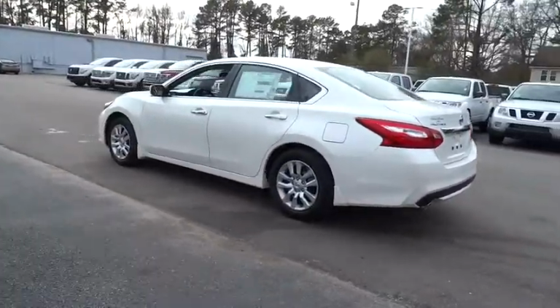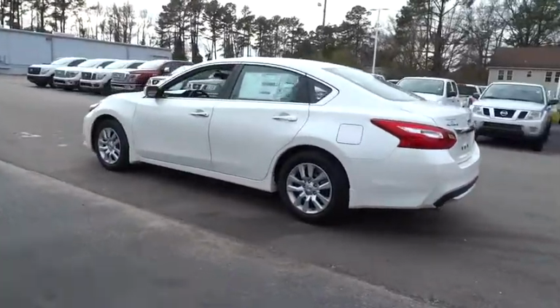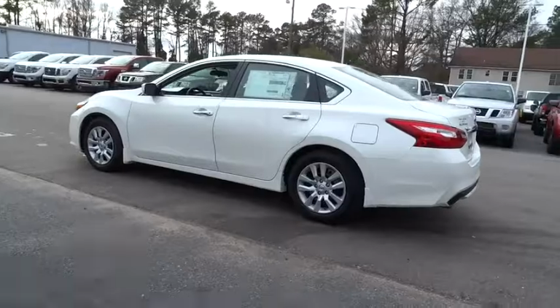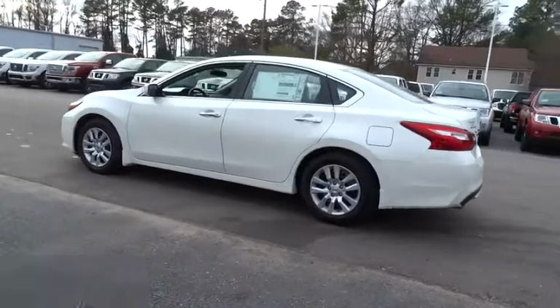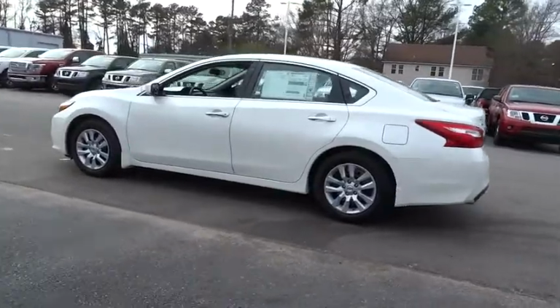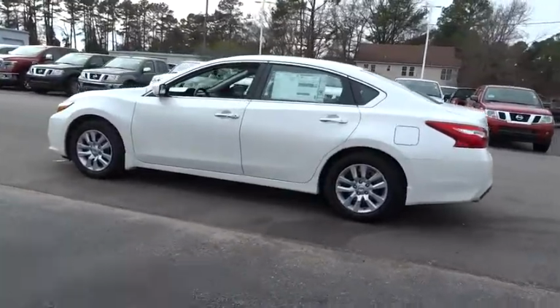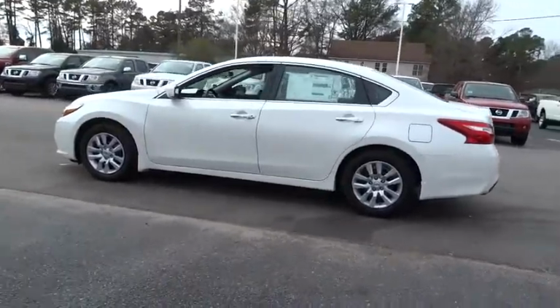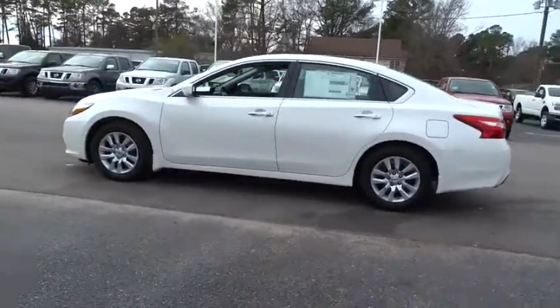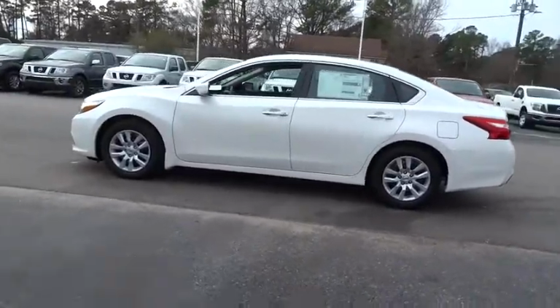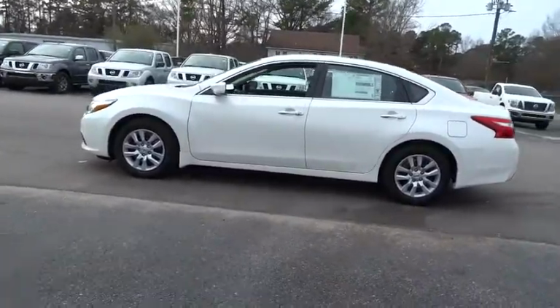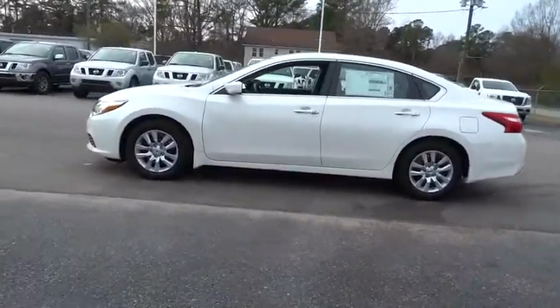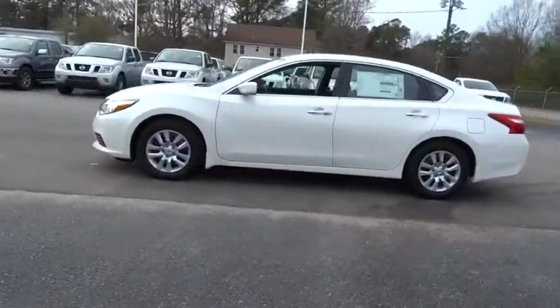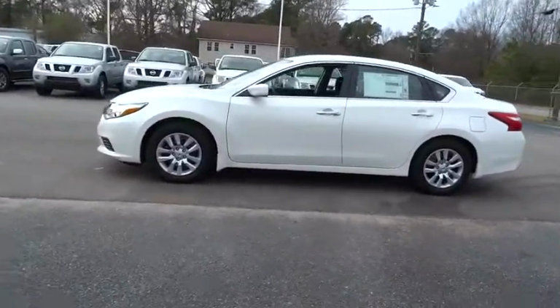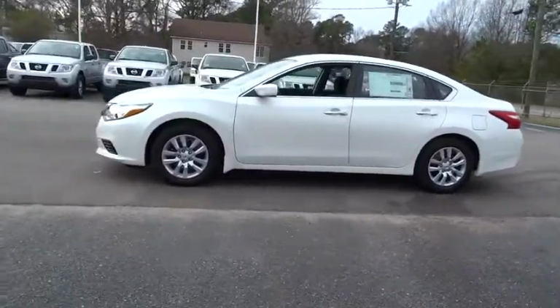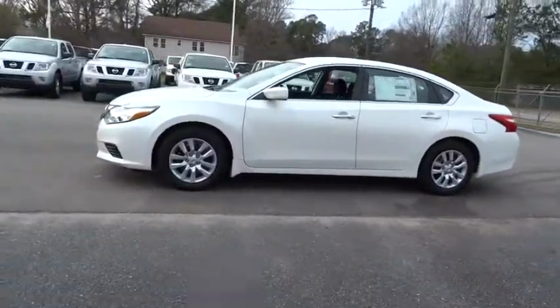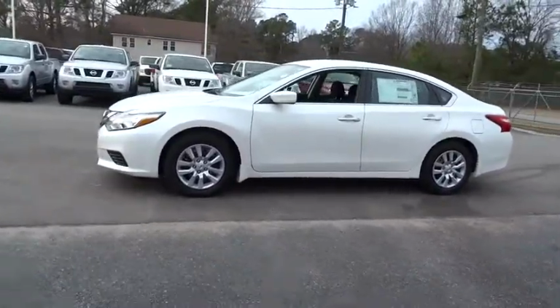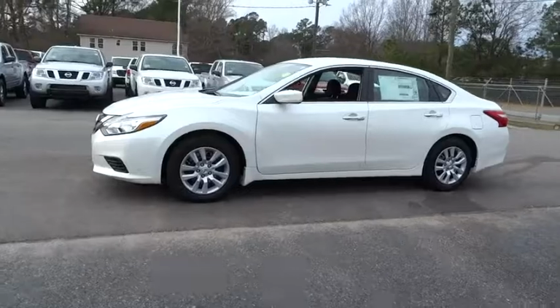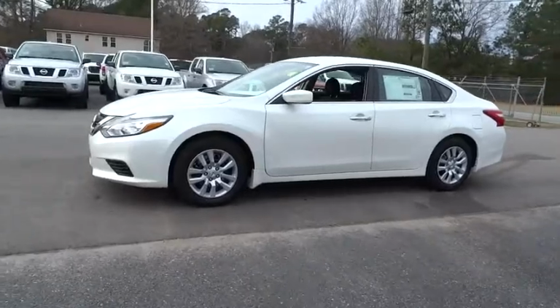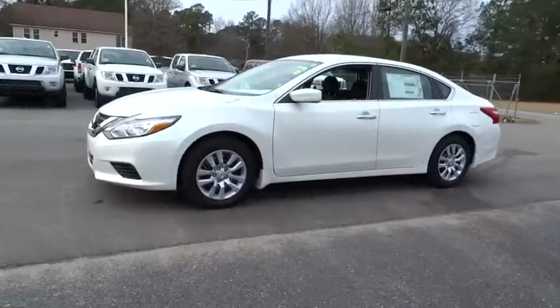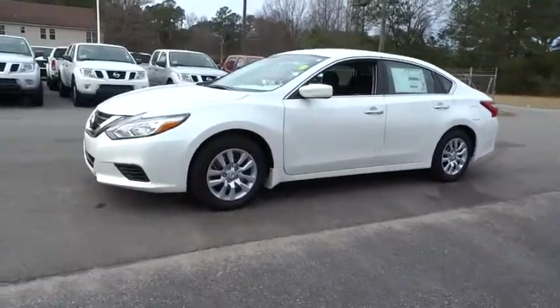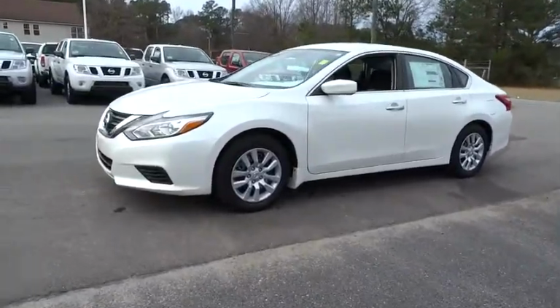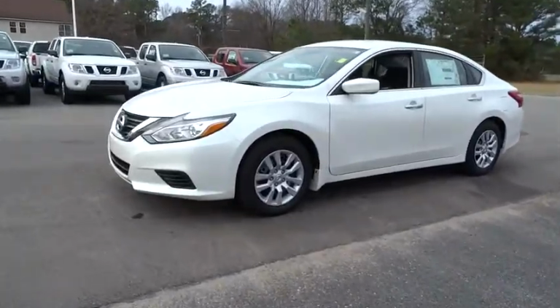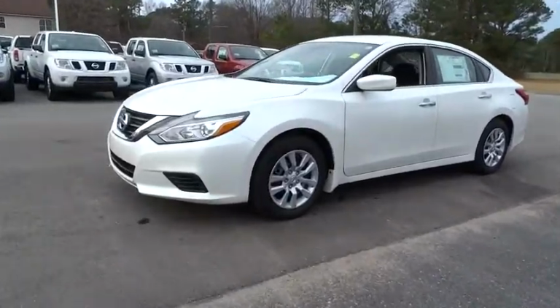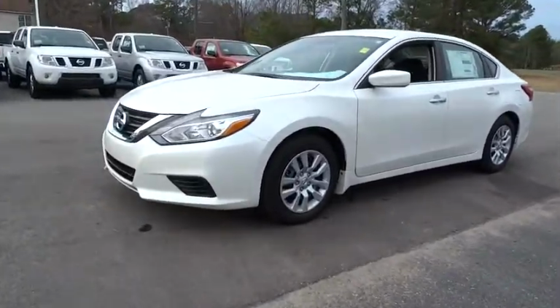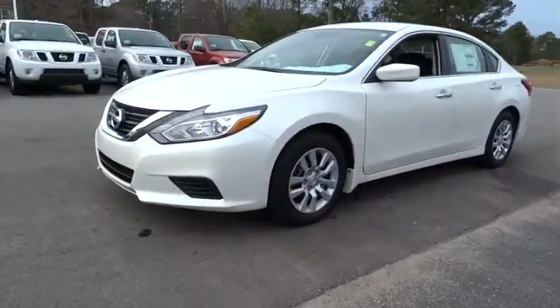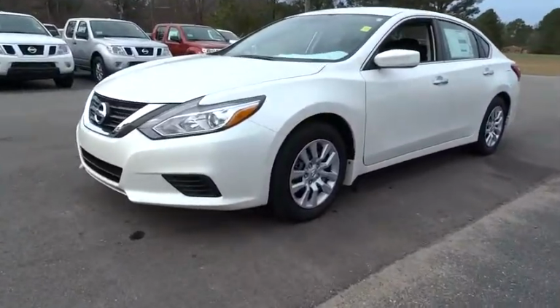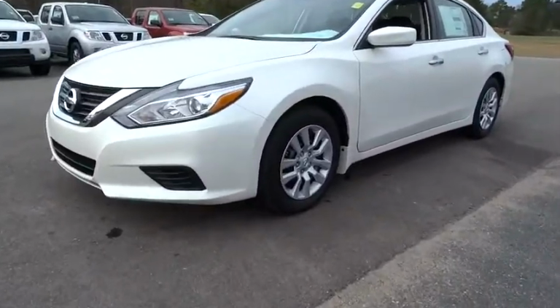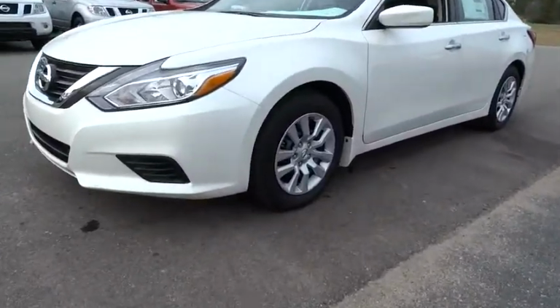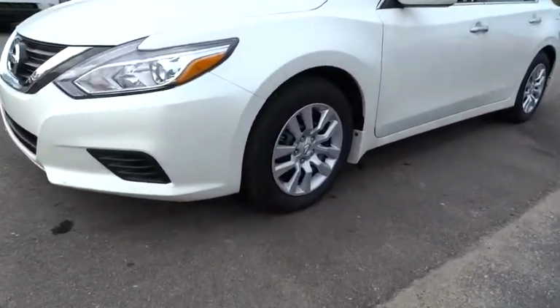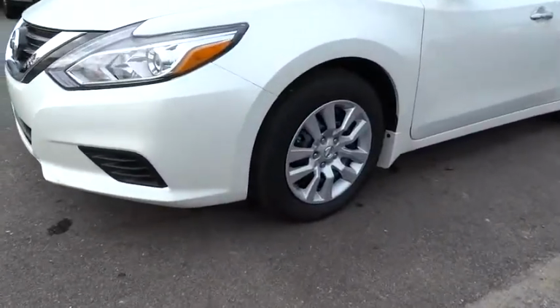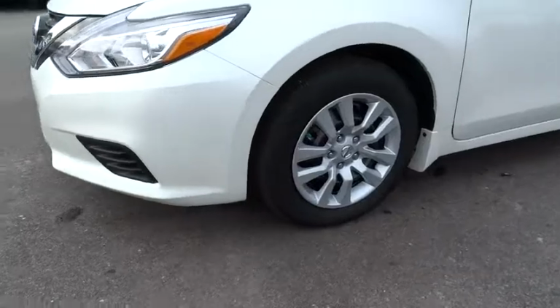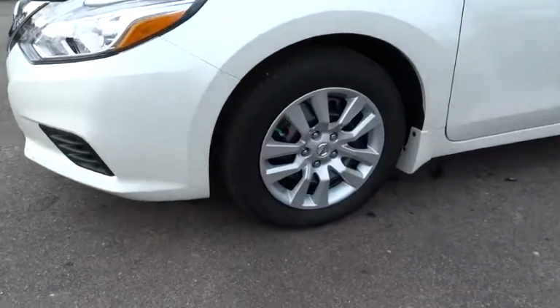Here are some of this vehicle's great options: backup camera, front and rear splash guards, four piece floor mat set. Take this vehicle for a spin and see why so many shoppers are now proud owners.